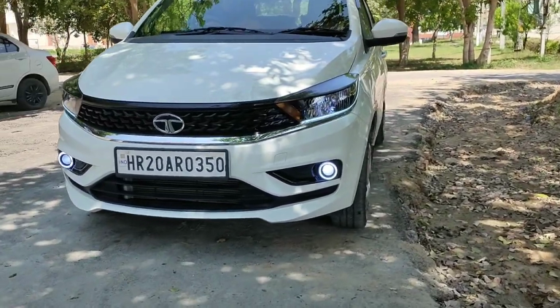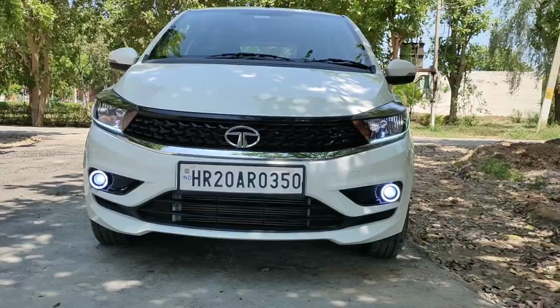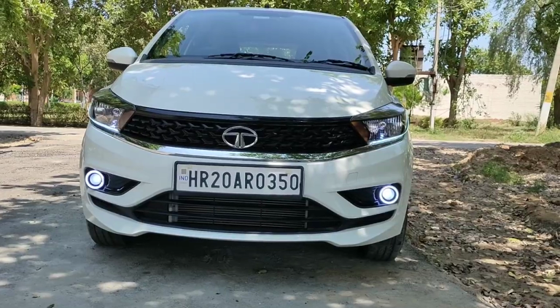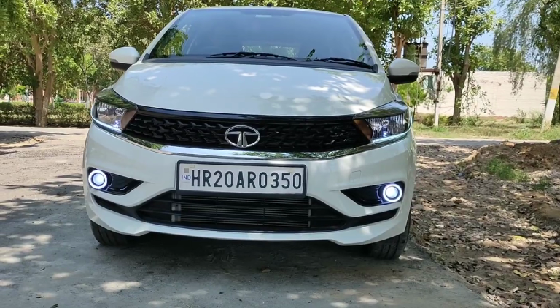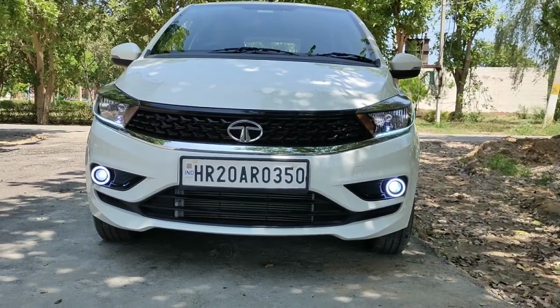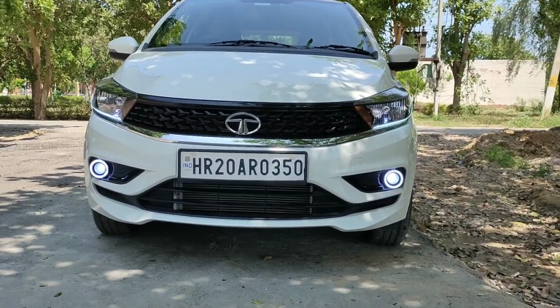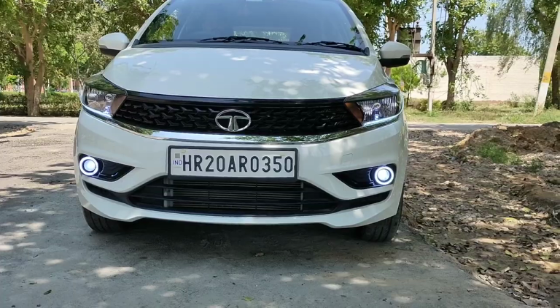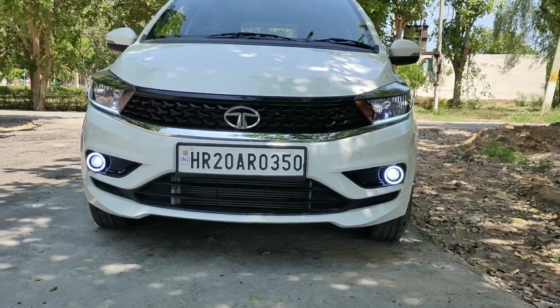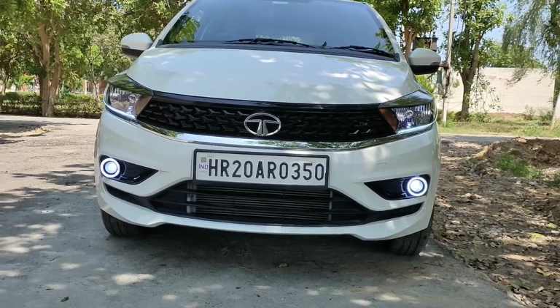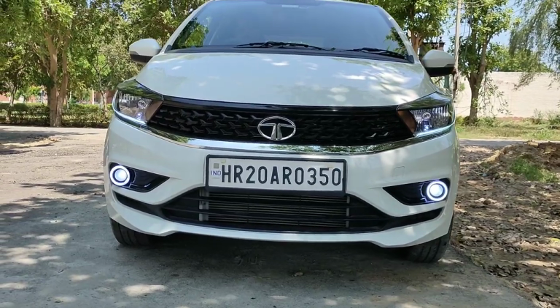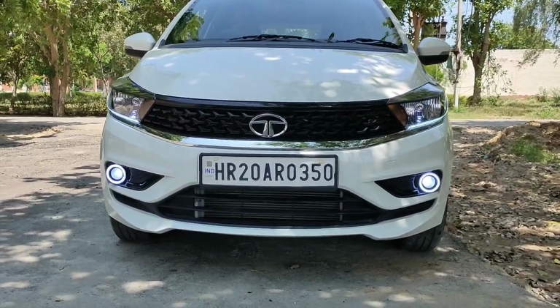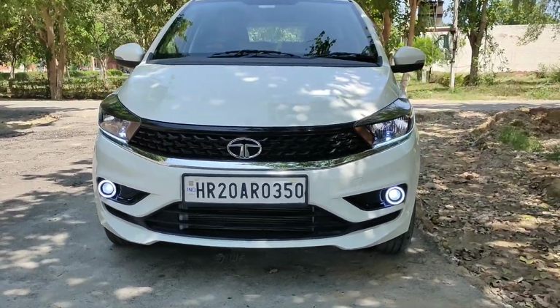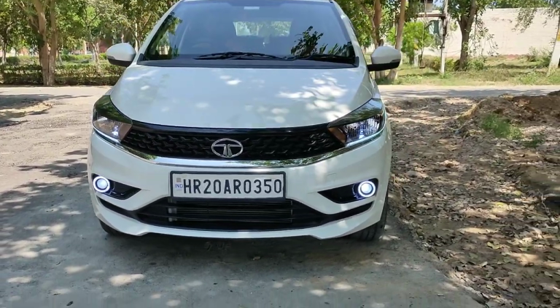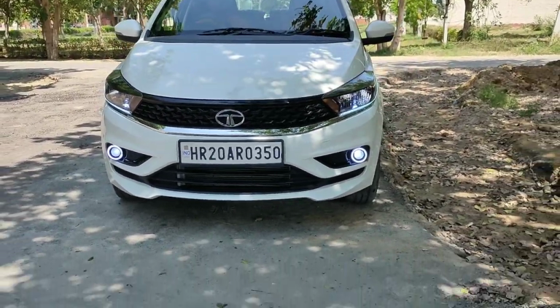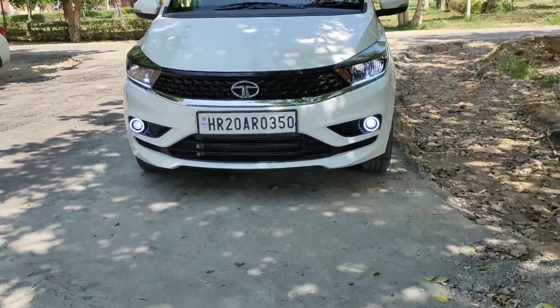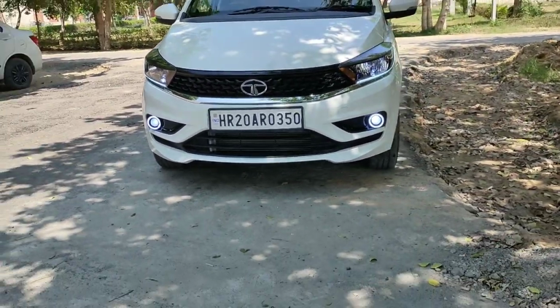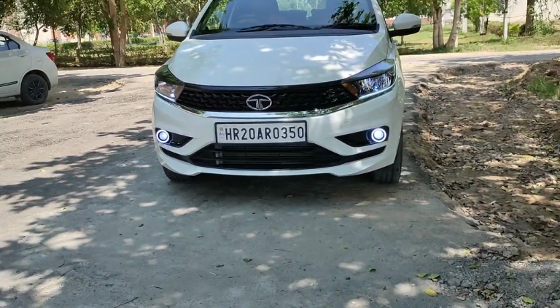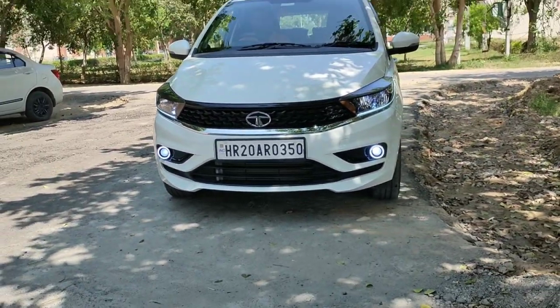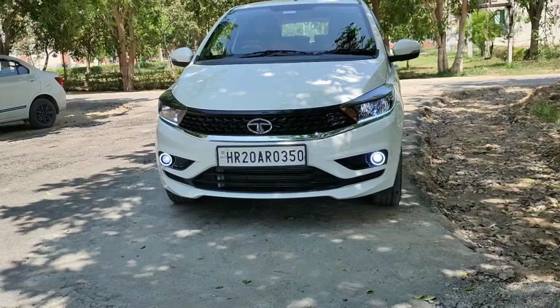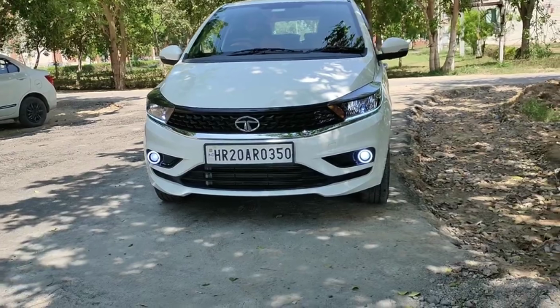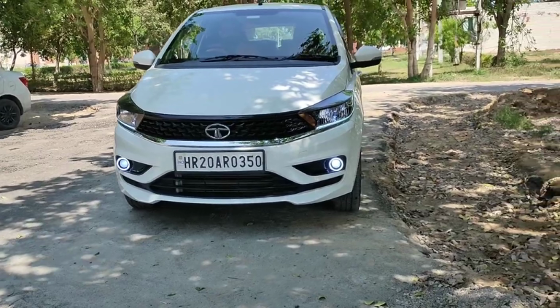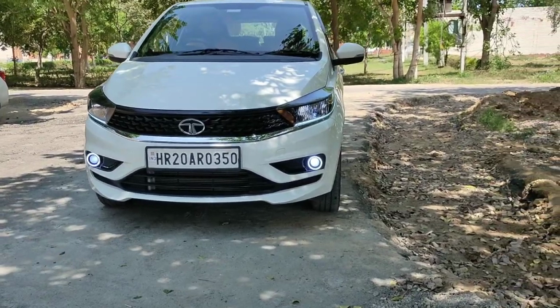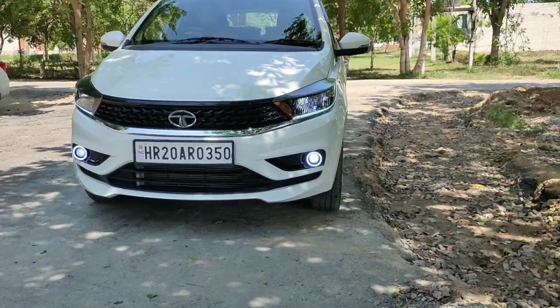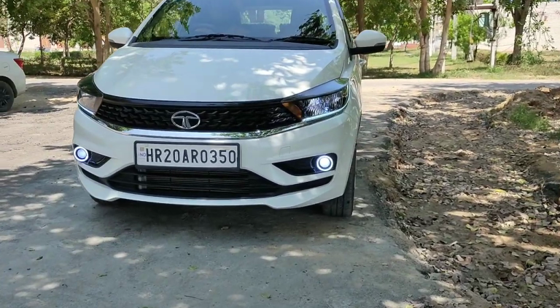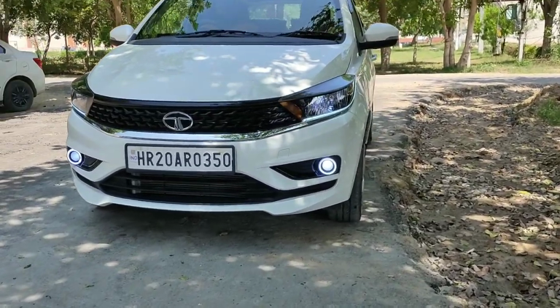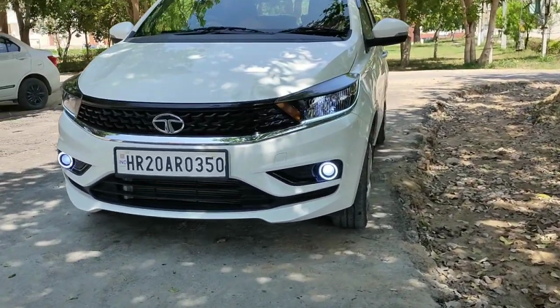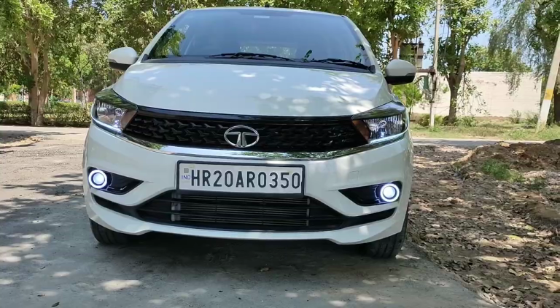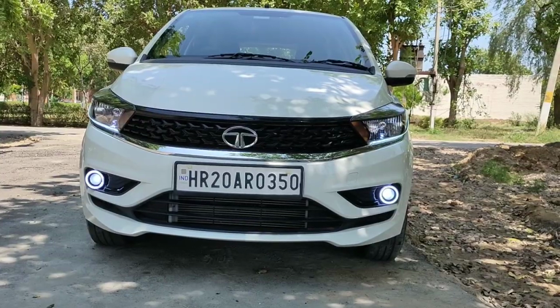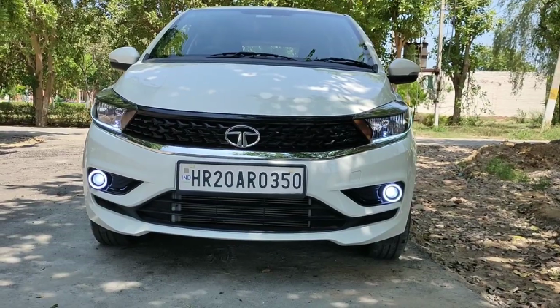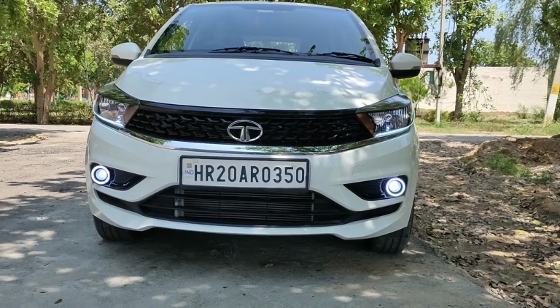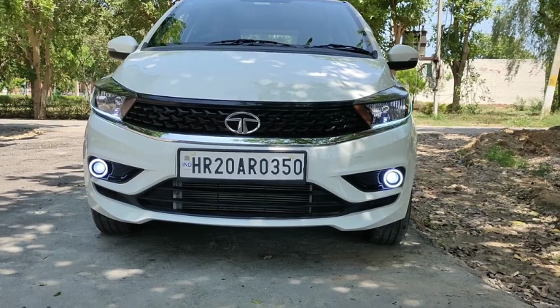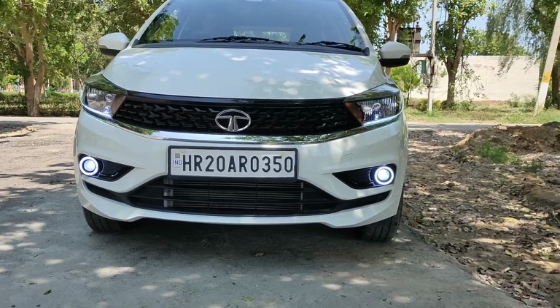First of all, we have reviewed this car in a previous video — you can find it in the description box and end screen. Many of you have commented asking about DRL fitting and how to fit the DRL.